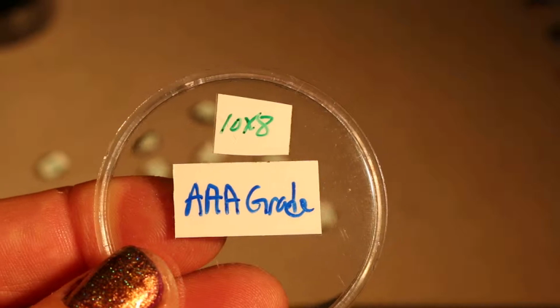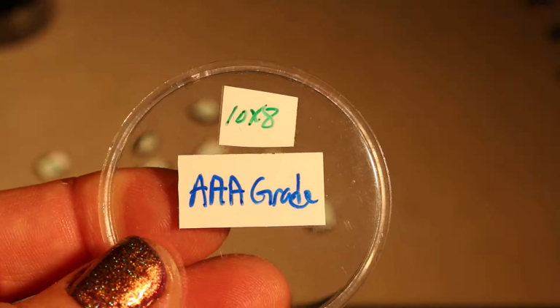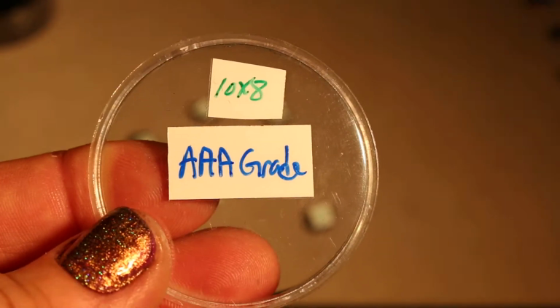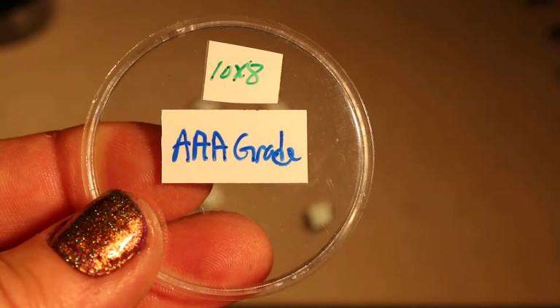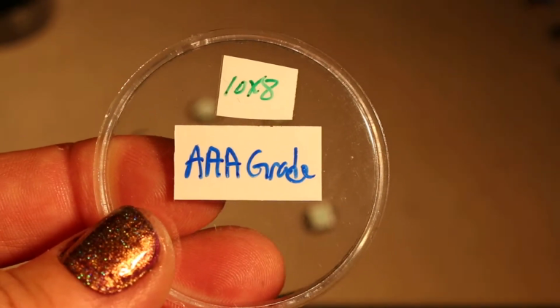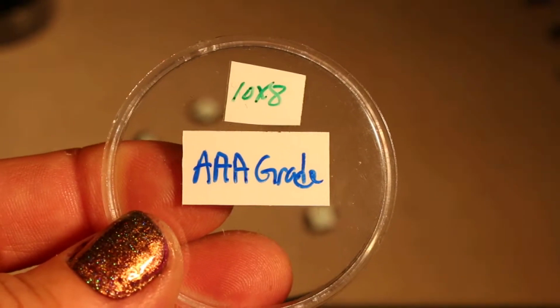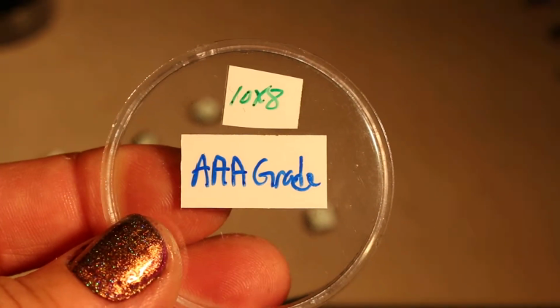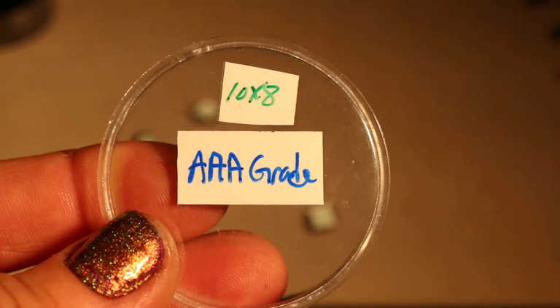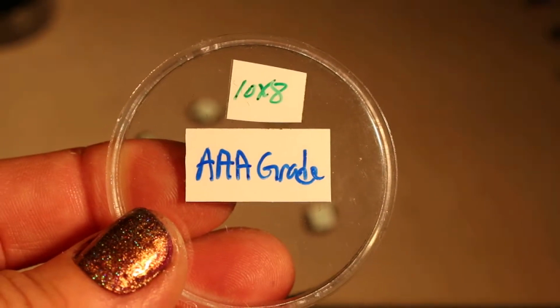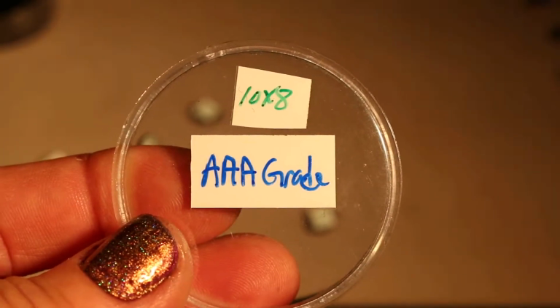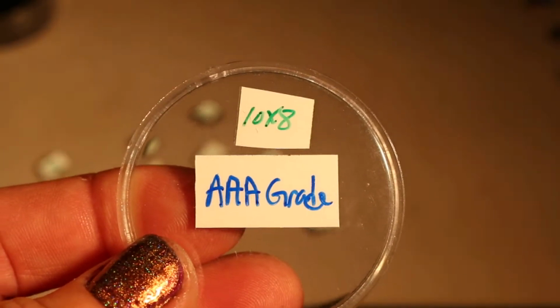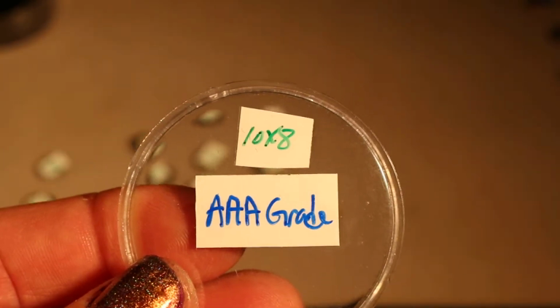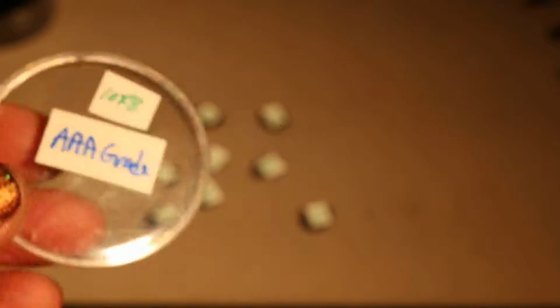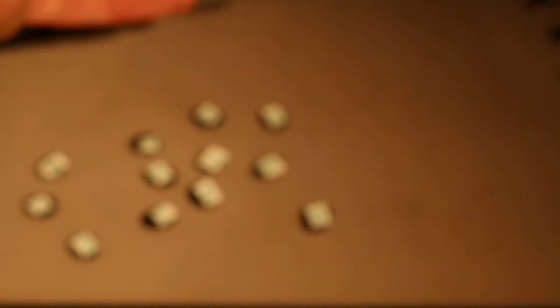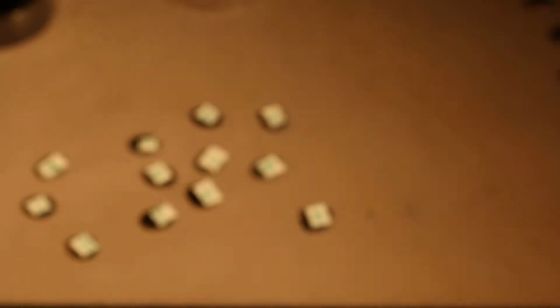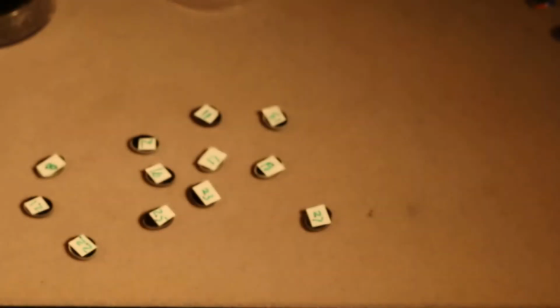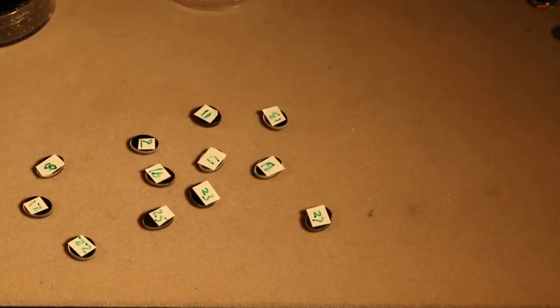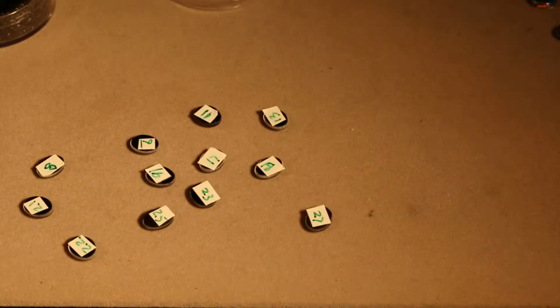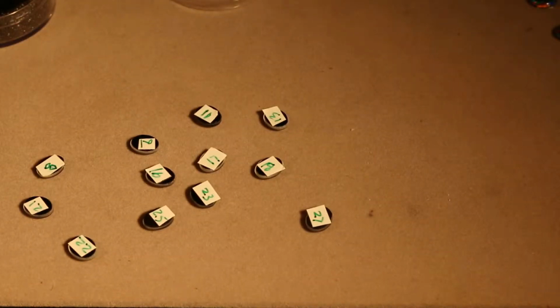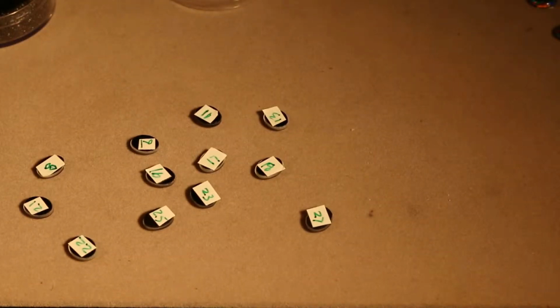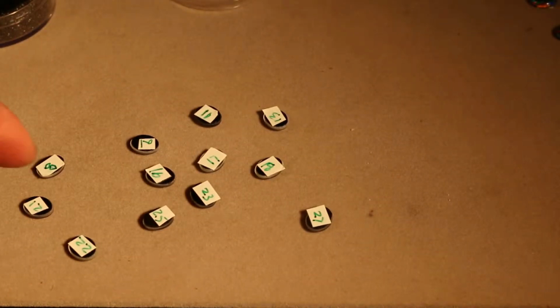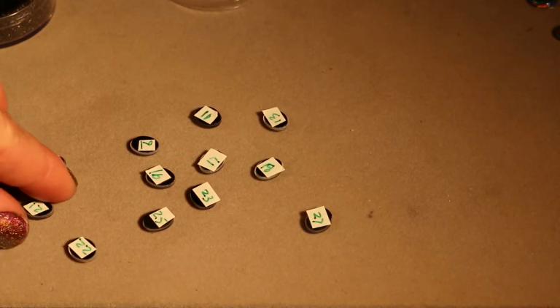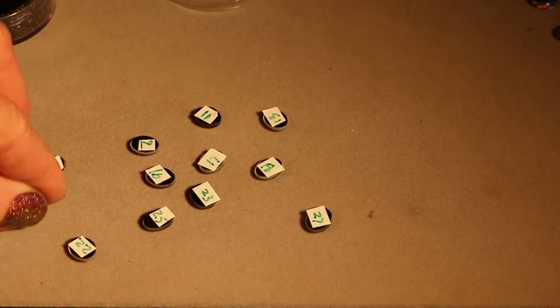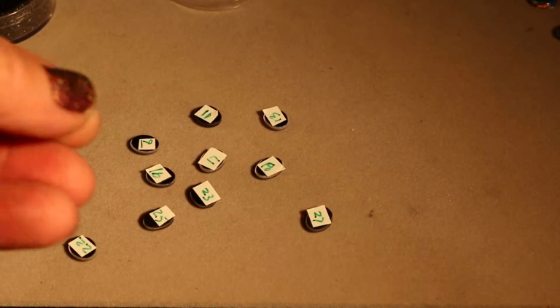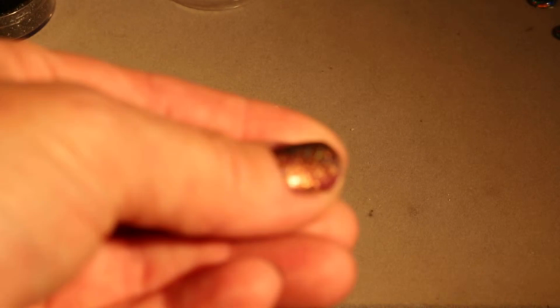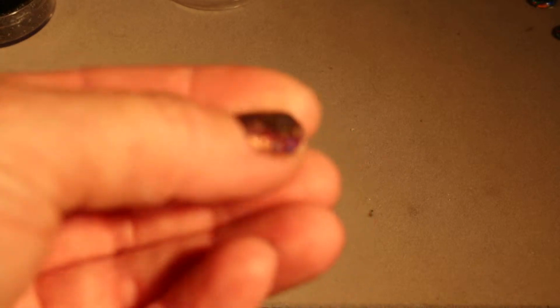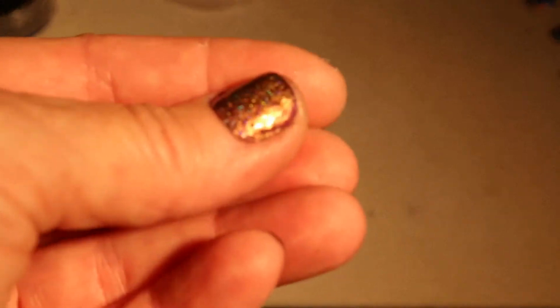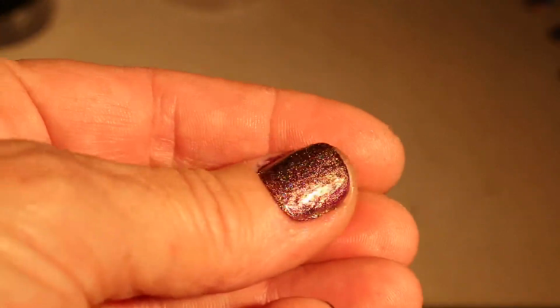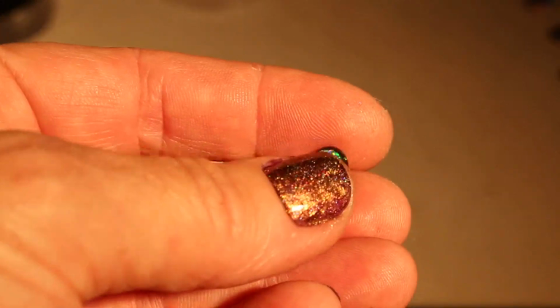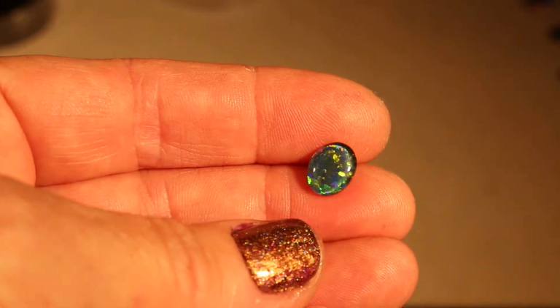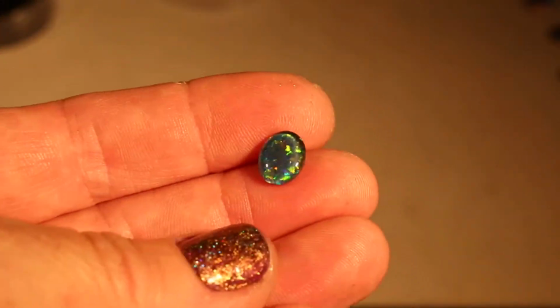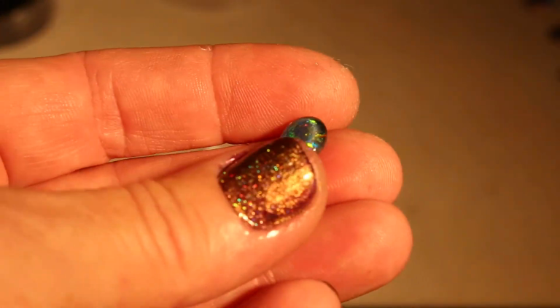These are 10 by 8 millimeter AAA grade opal triplets and they come with the price of your item without any additional fee.